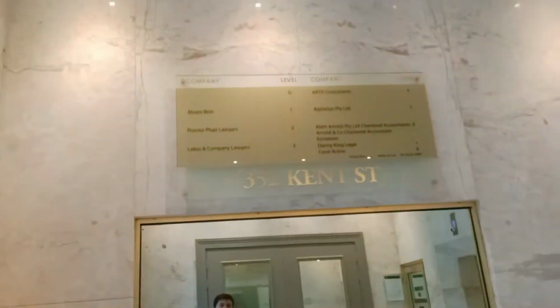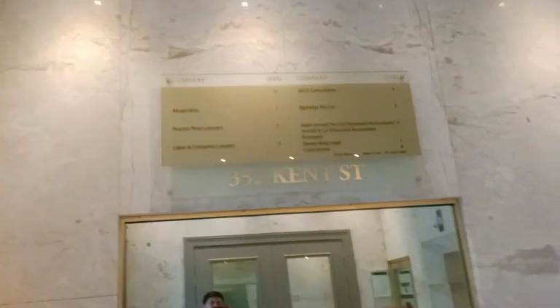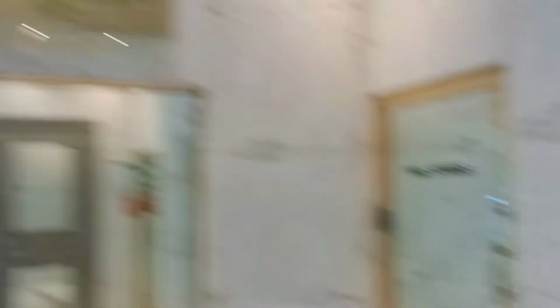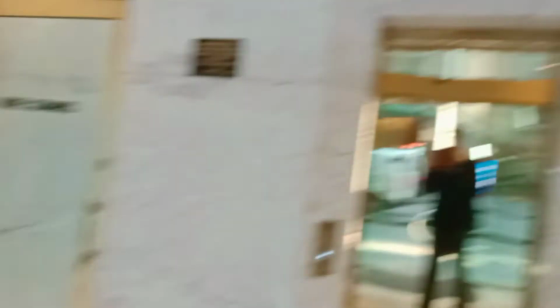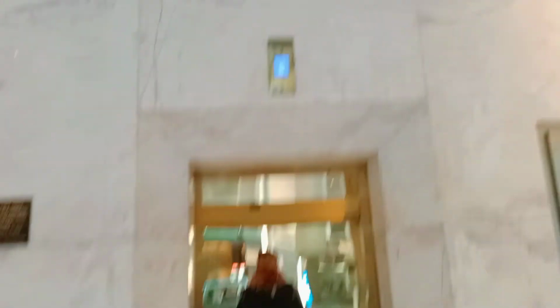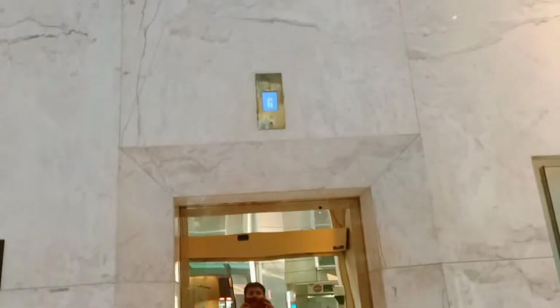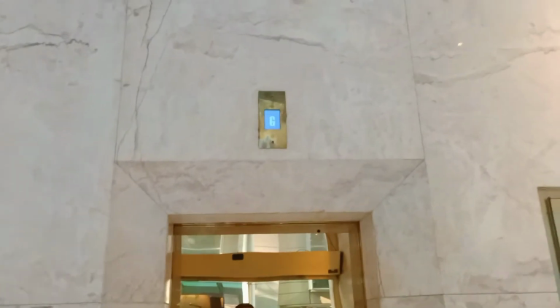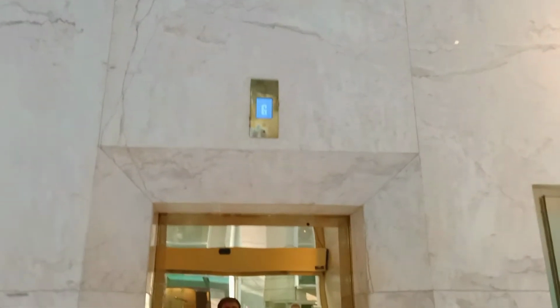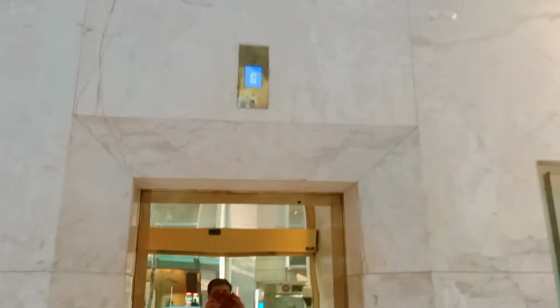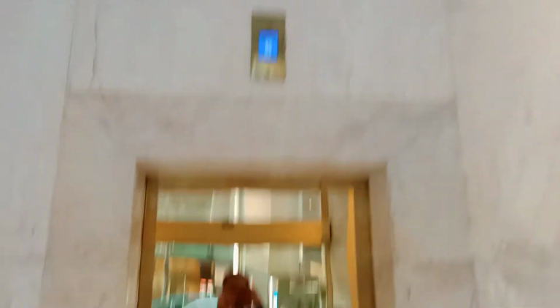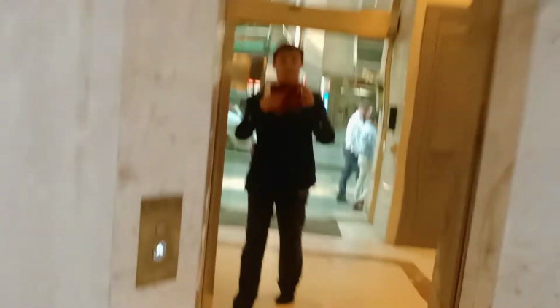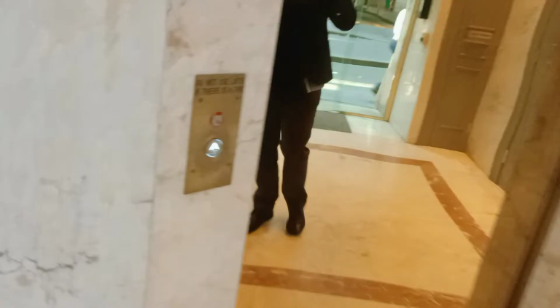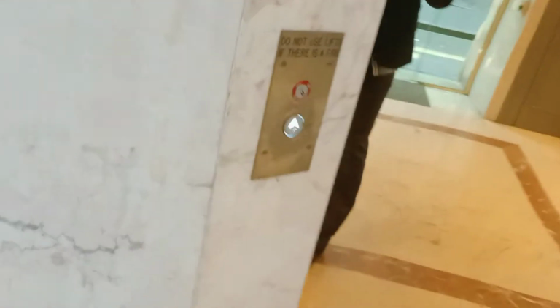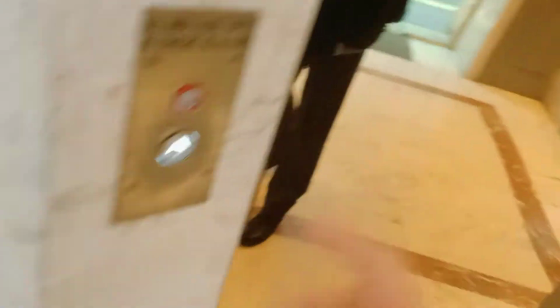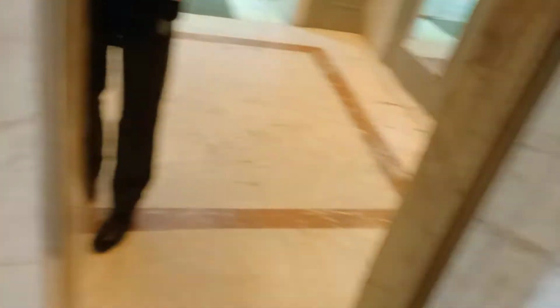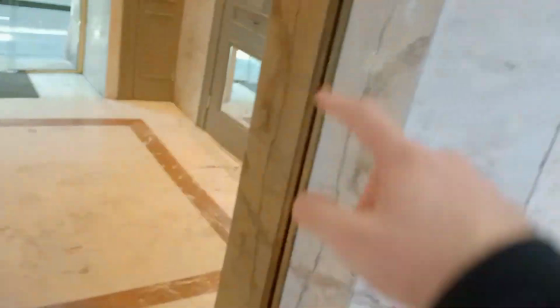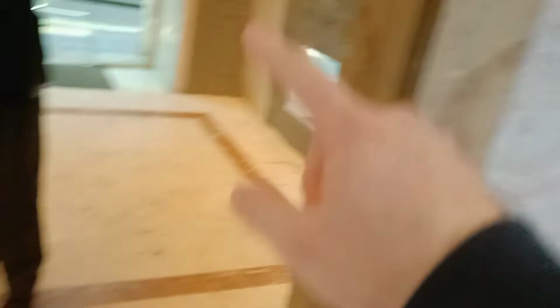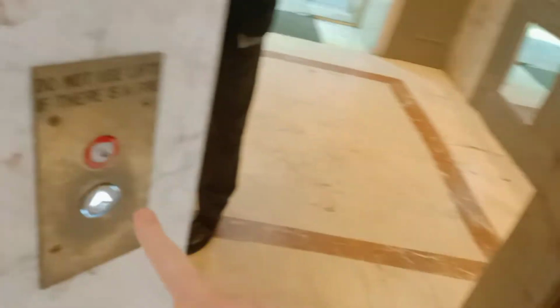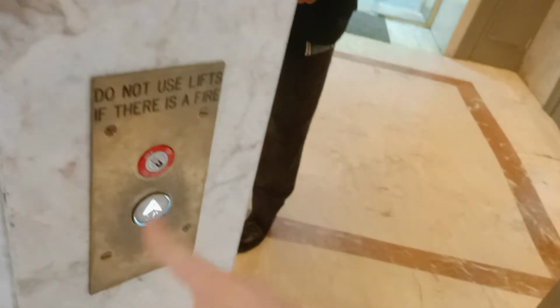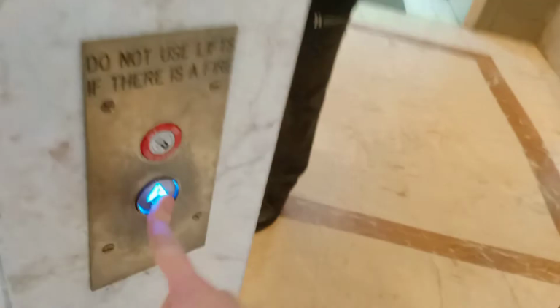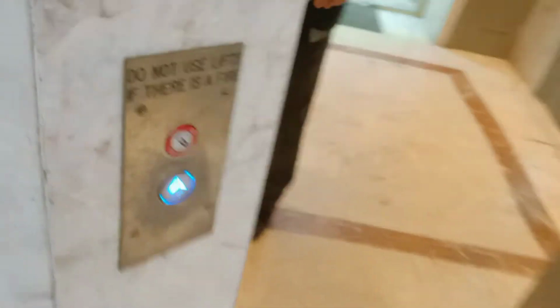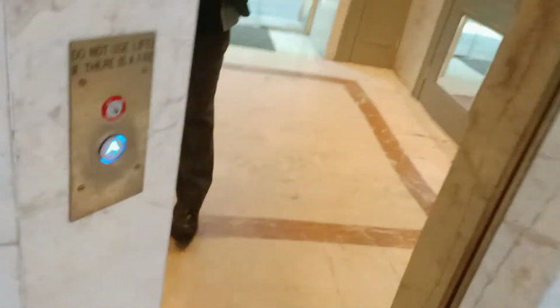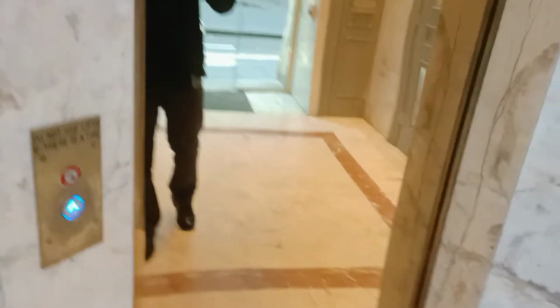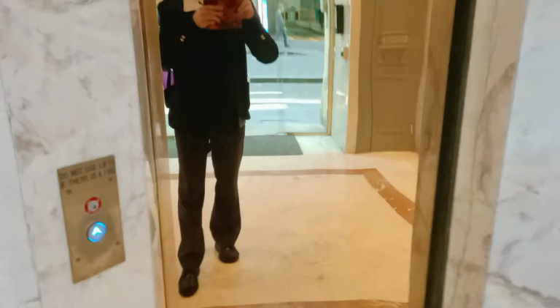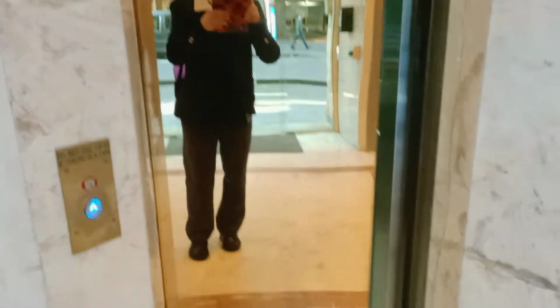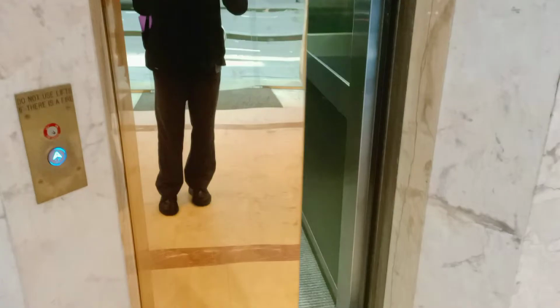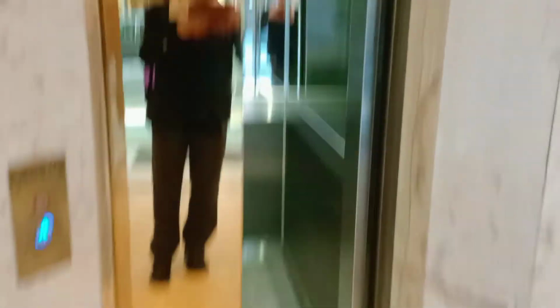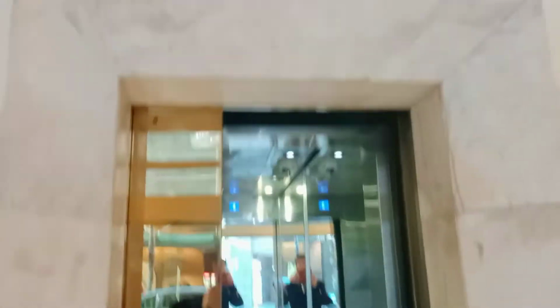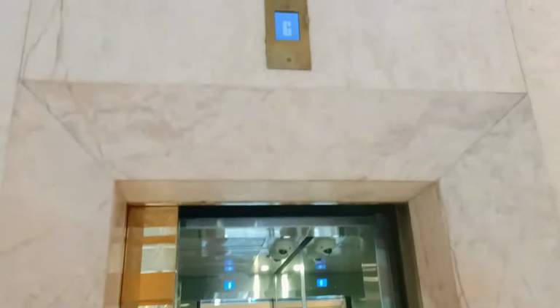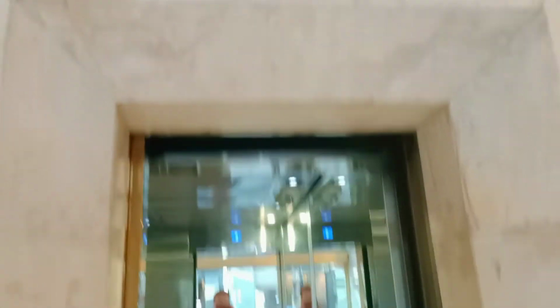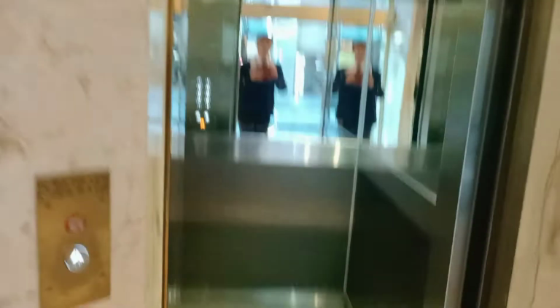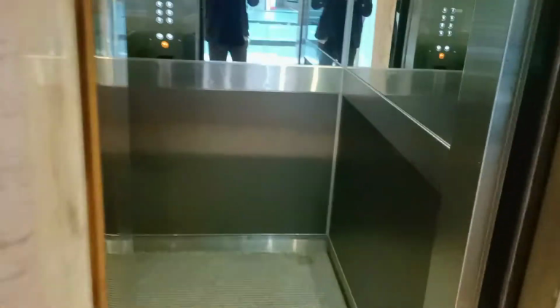Hi, this is 352 Kent Street and we've got this lovely lift over here. Interesting, there's gold doors and there's a button like this. It's a very nice lift.